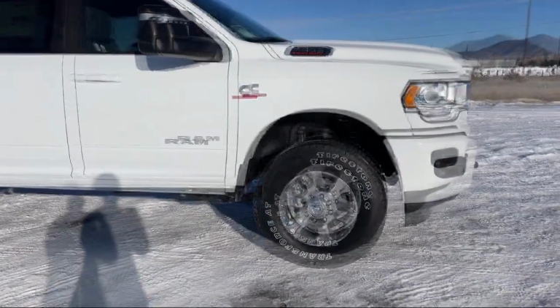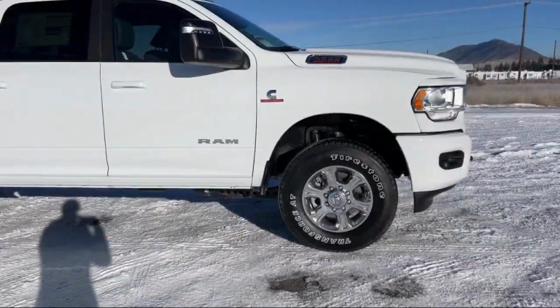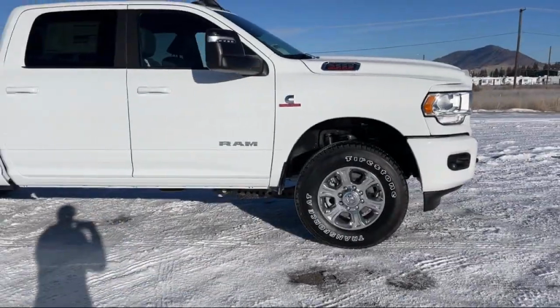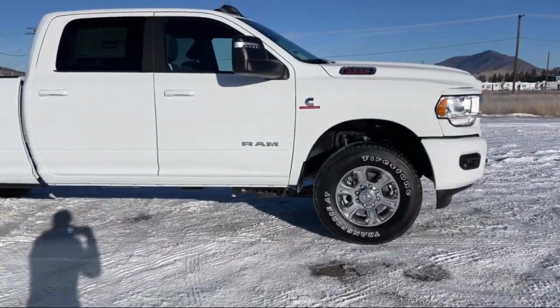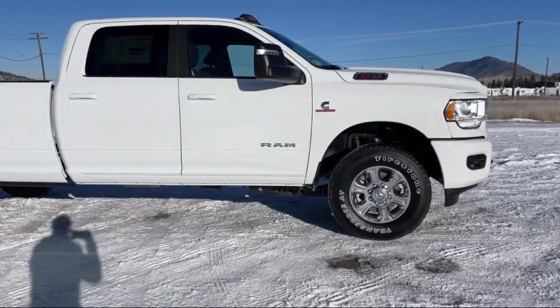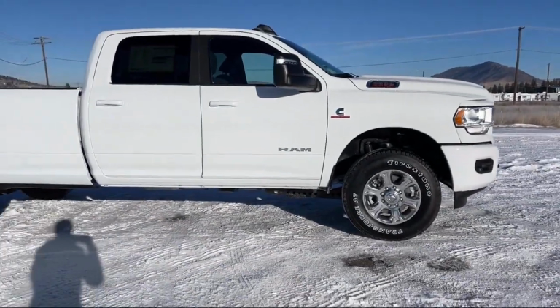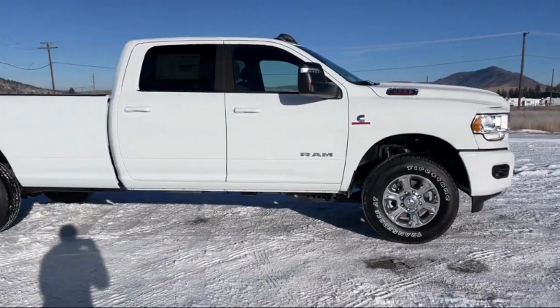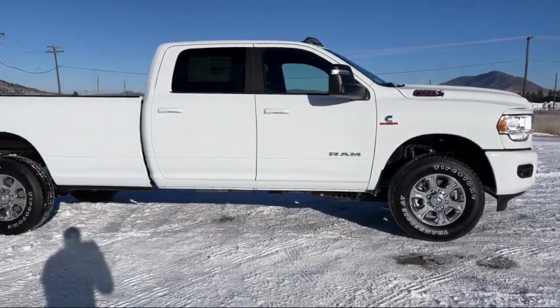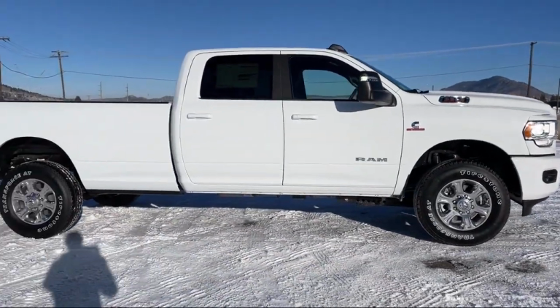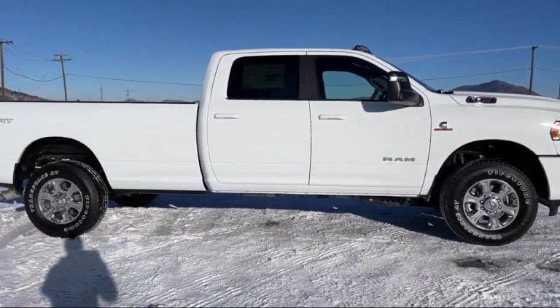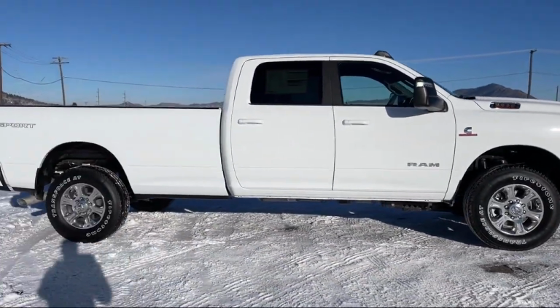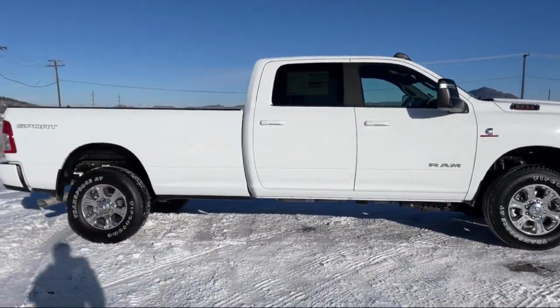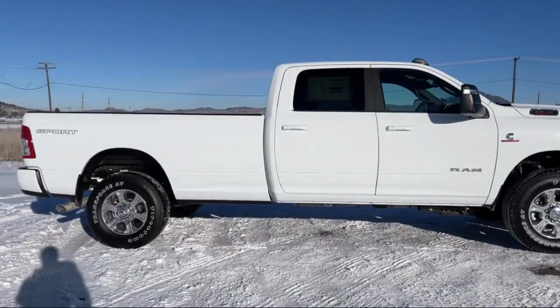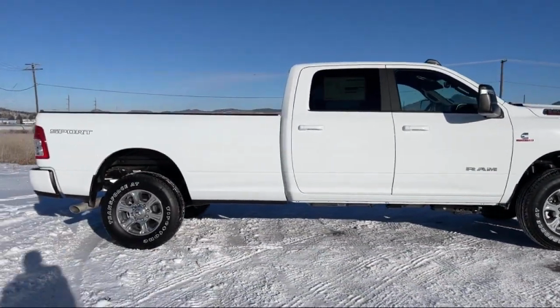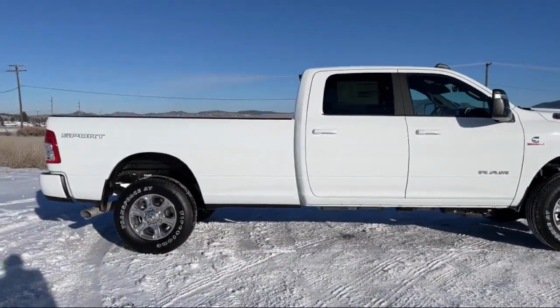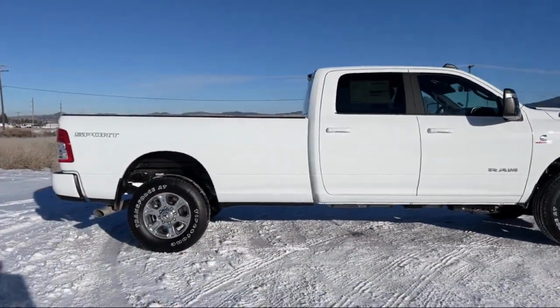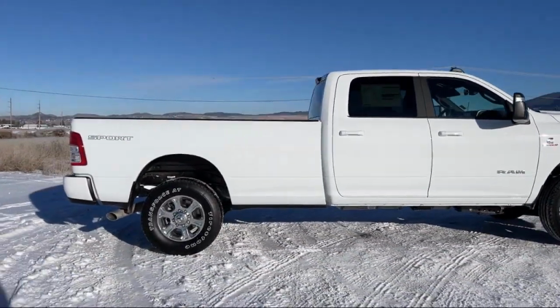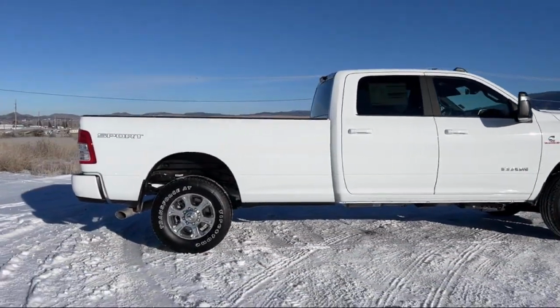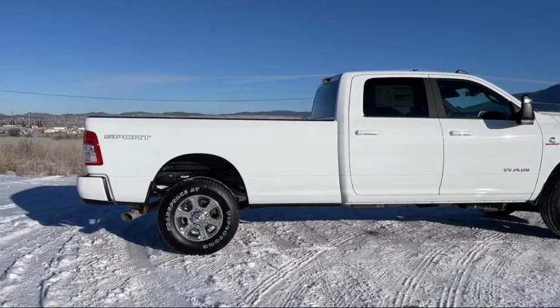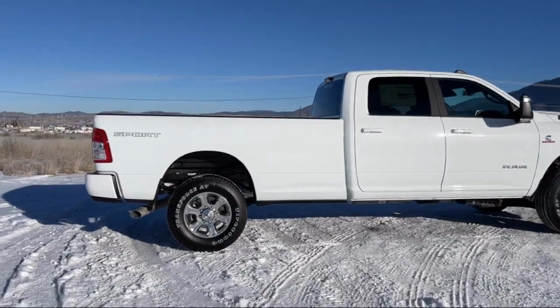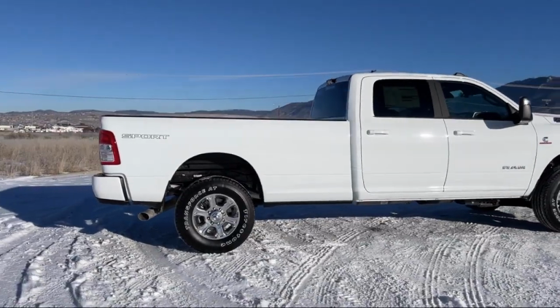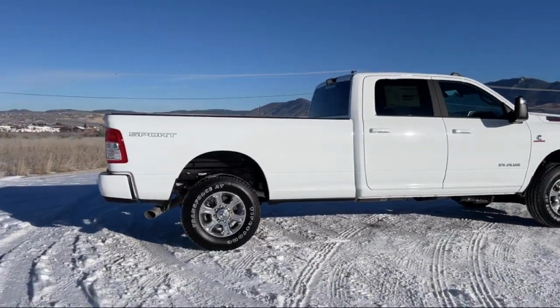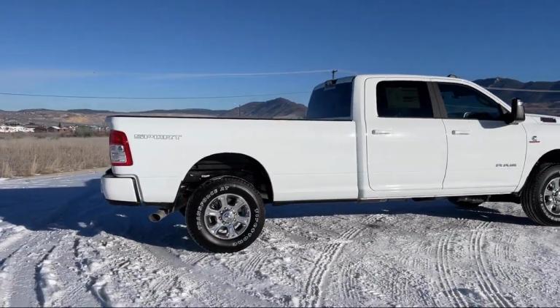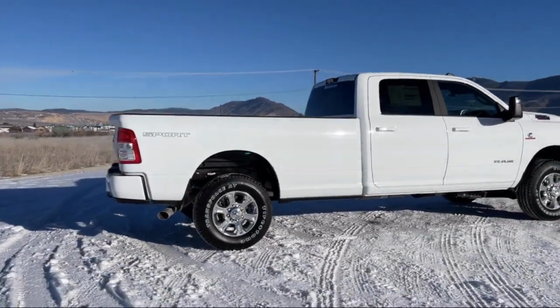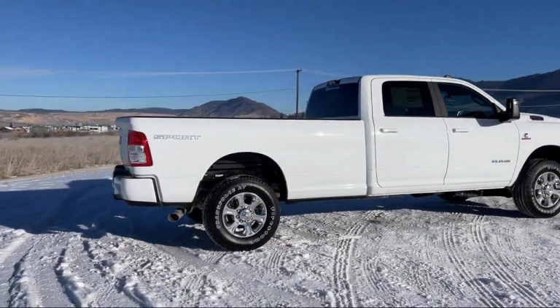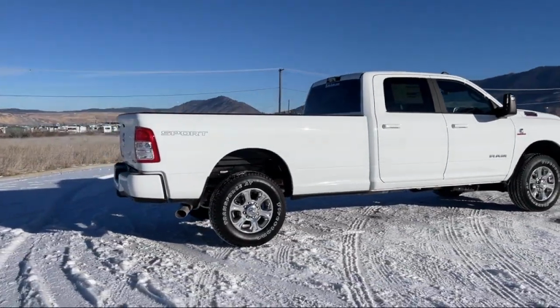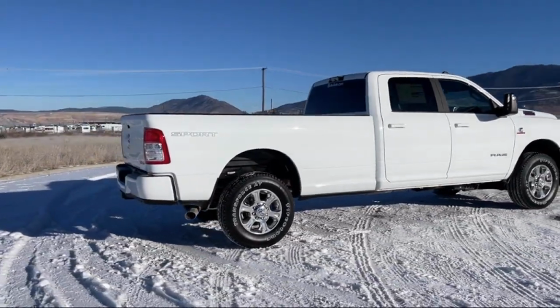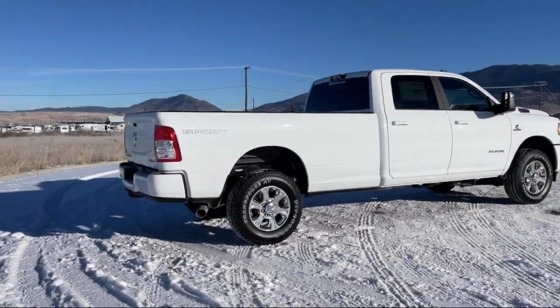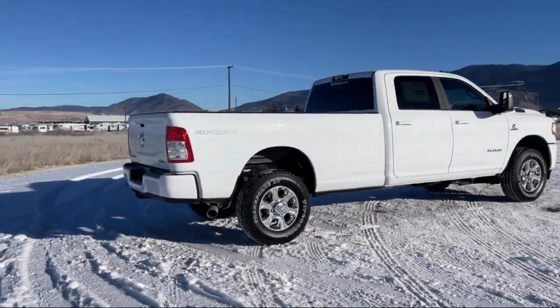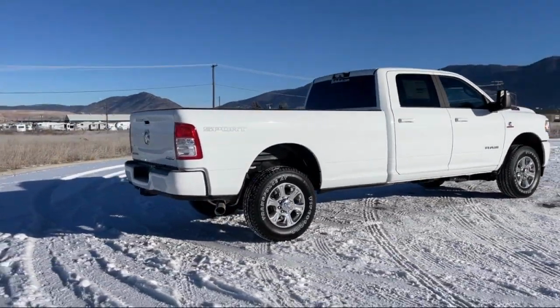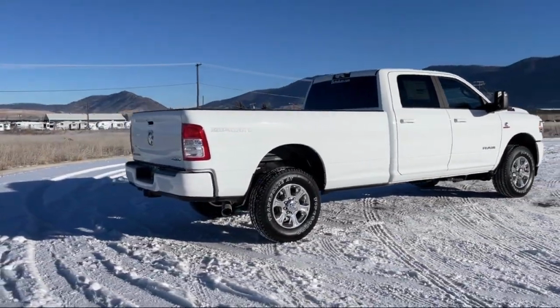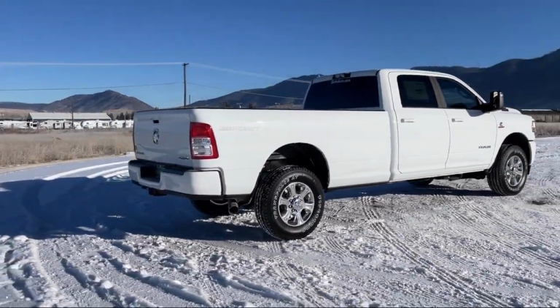Active Noise Cancellation, ParkSense Front Rear Park Assist System, Sport Appearance Package, and Active Grill Shutters.